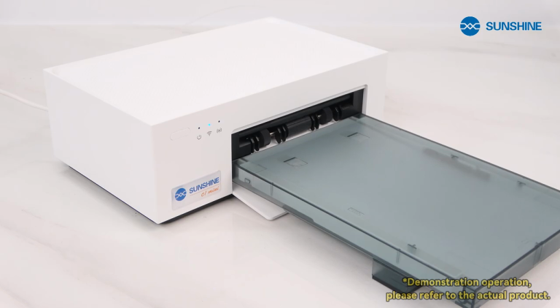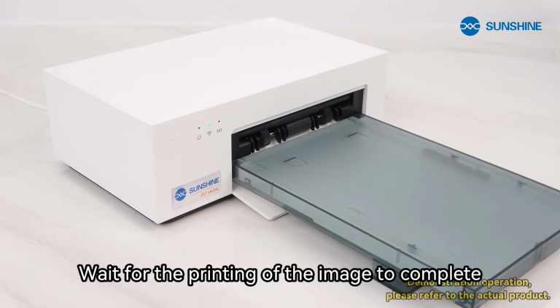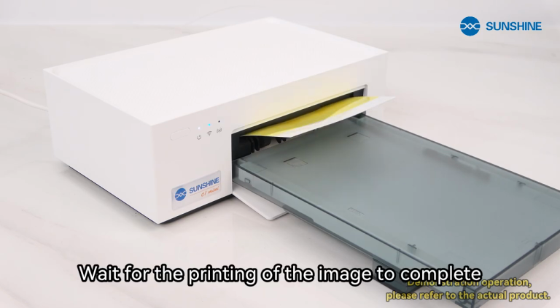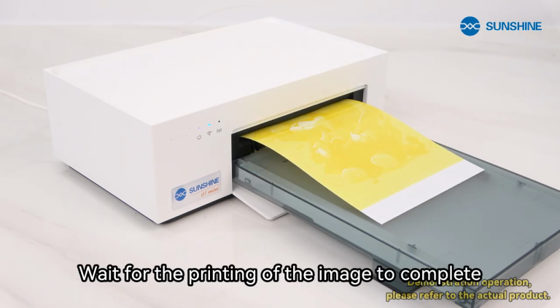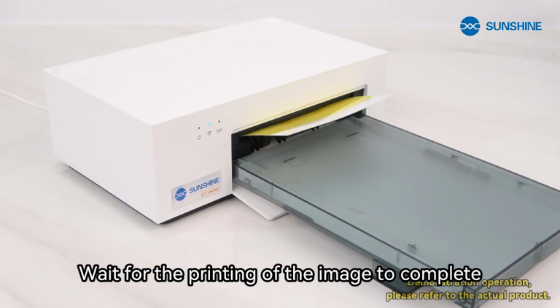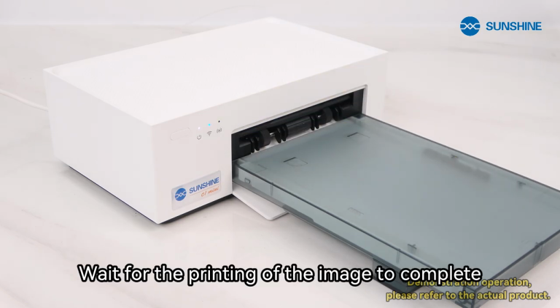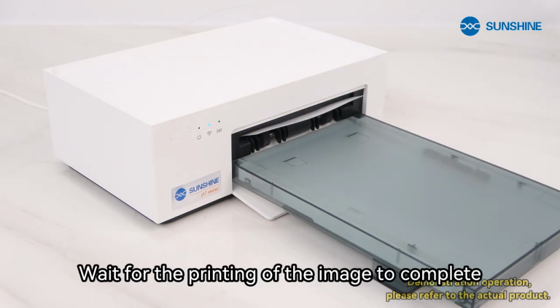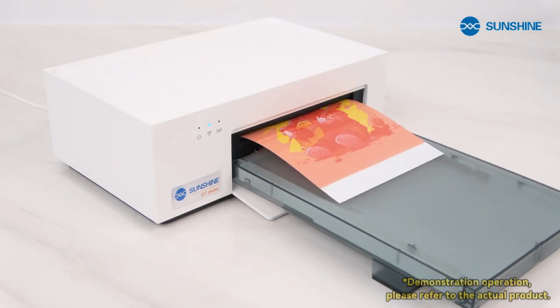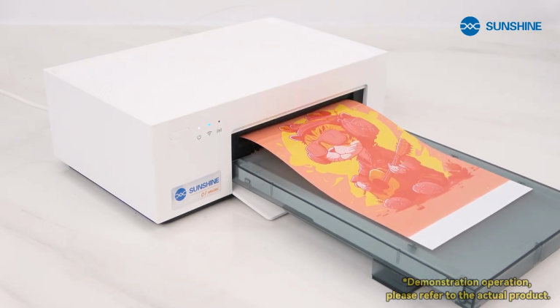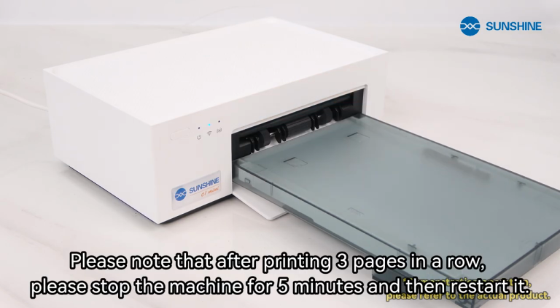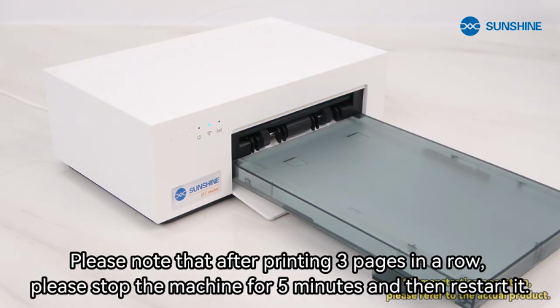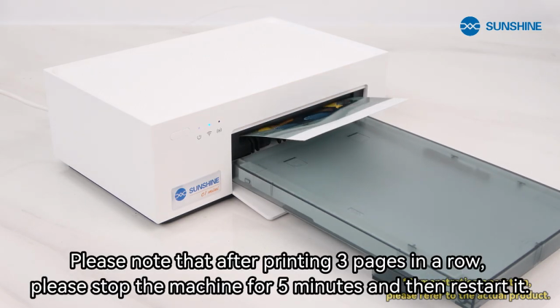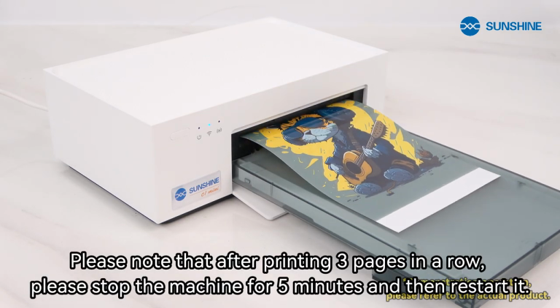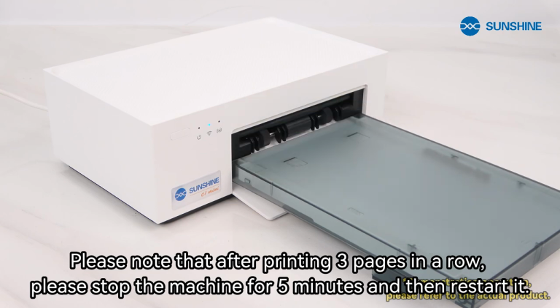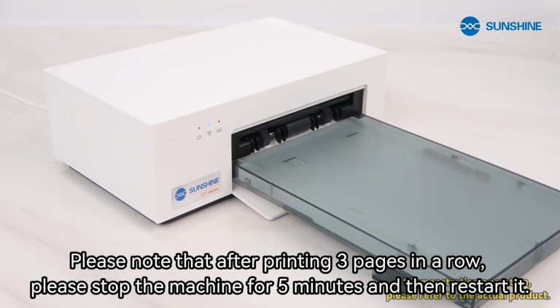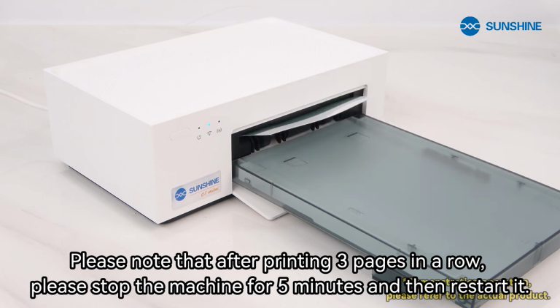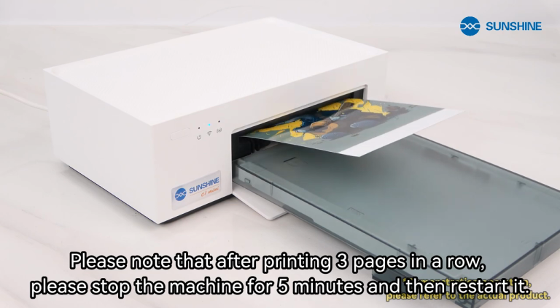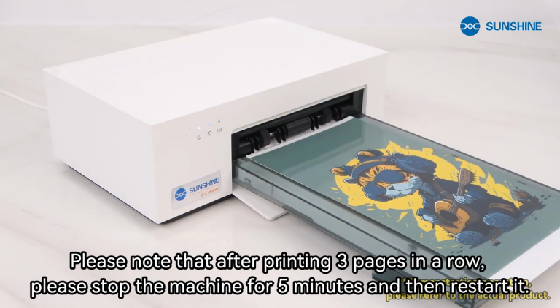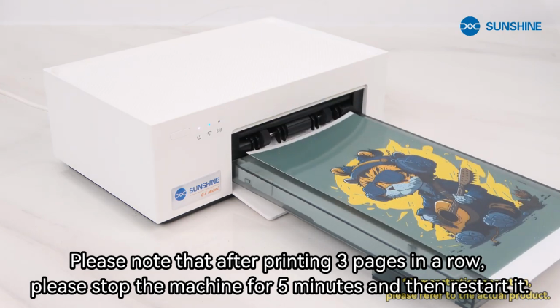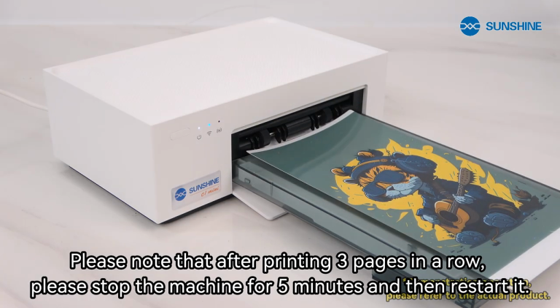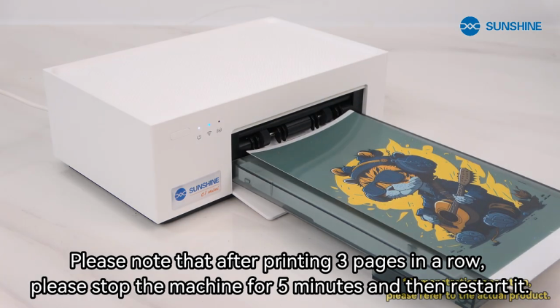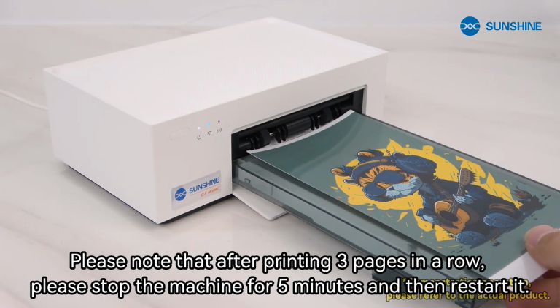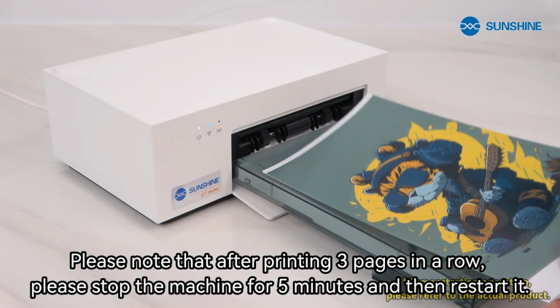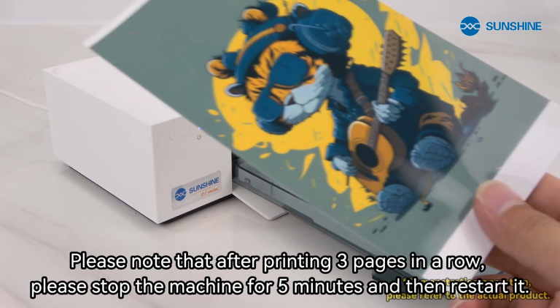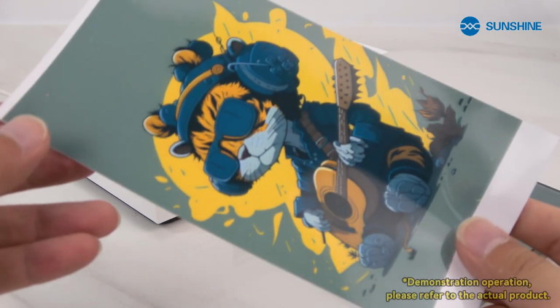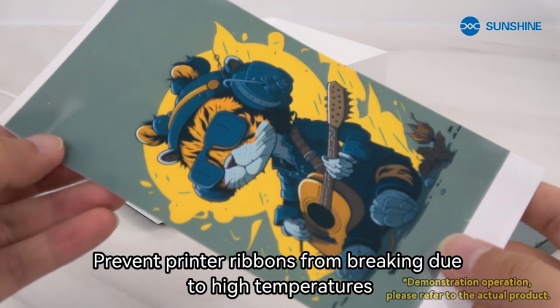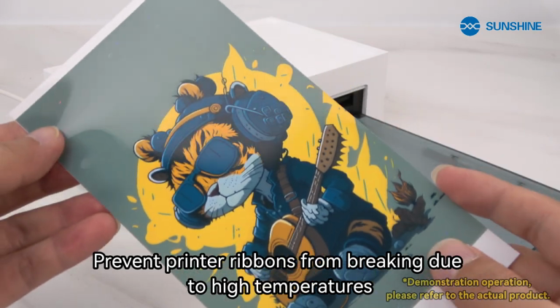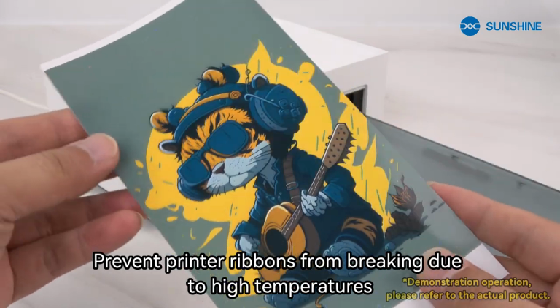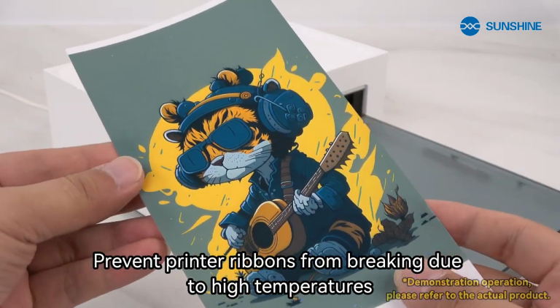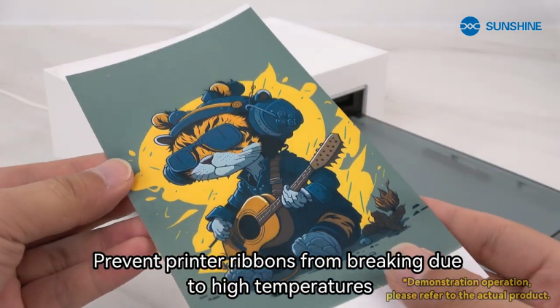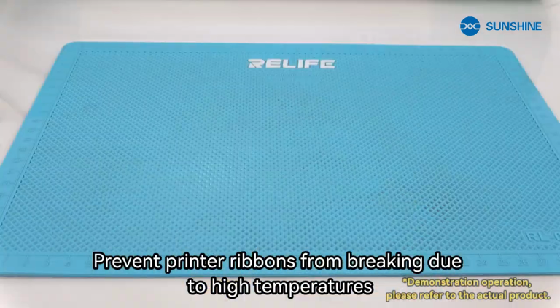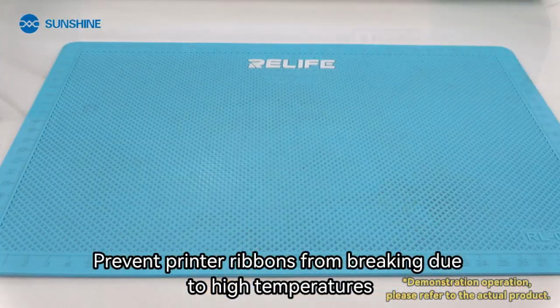Wait for the printing of the image to complete. Please note that after printing three pages in a row, stop the machine for five minutes before restarting it, to prevent printer ribbons from breaking due to high temperatures.